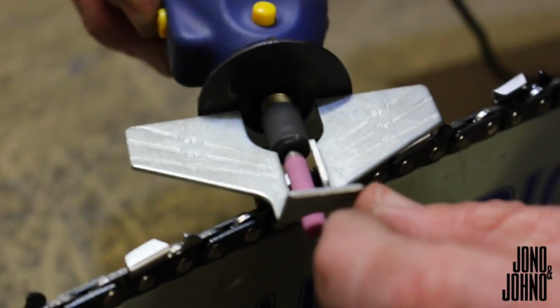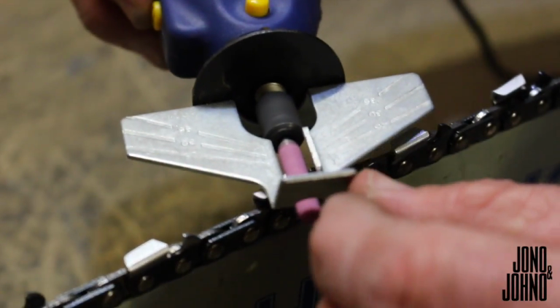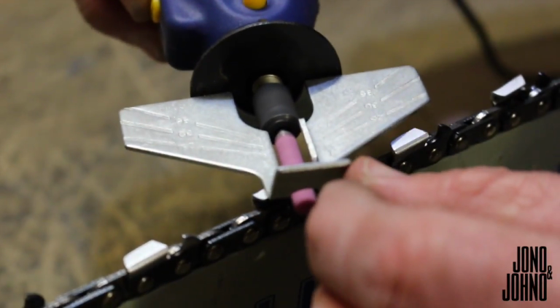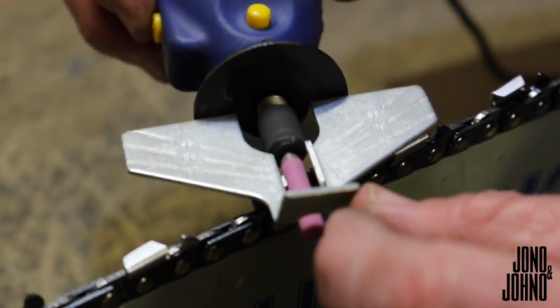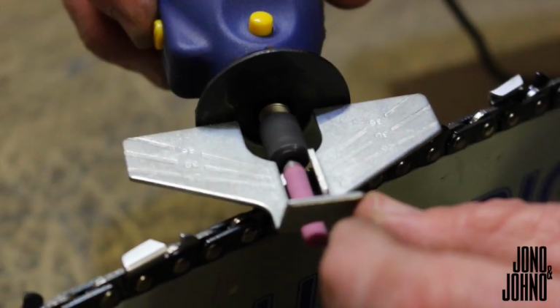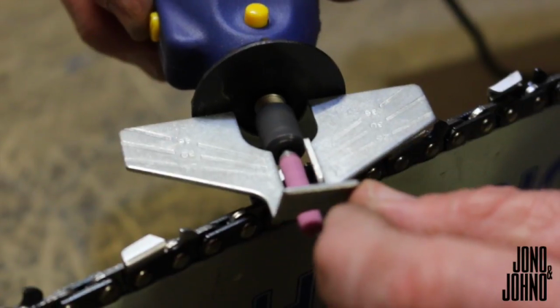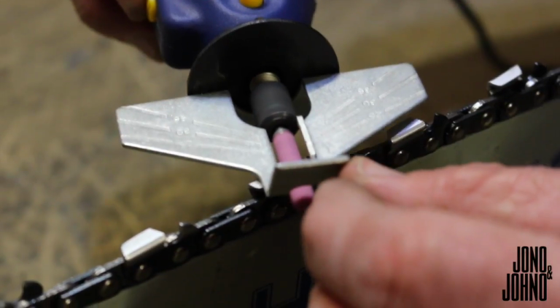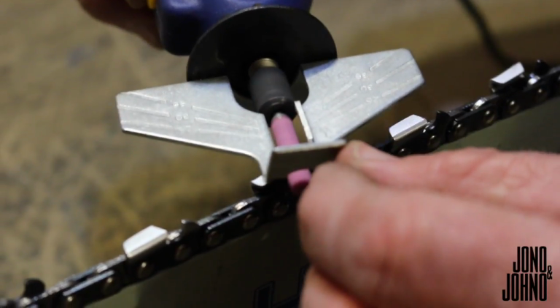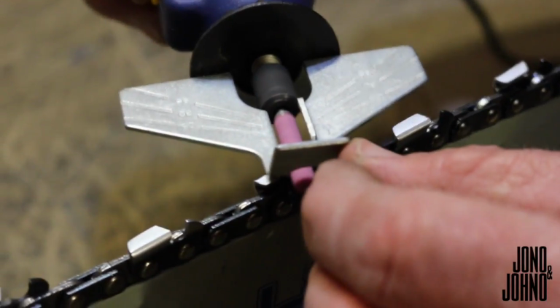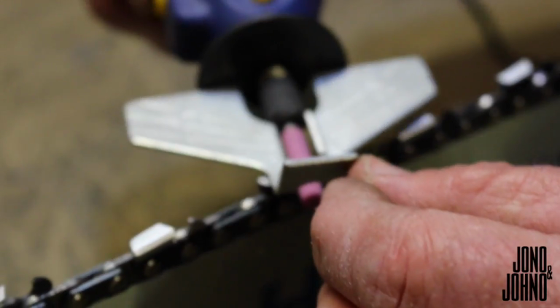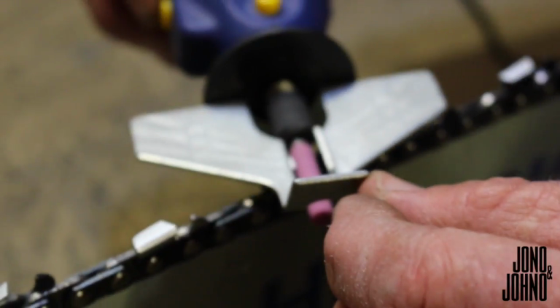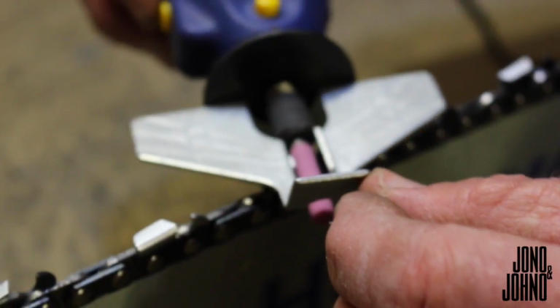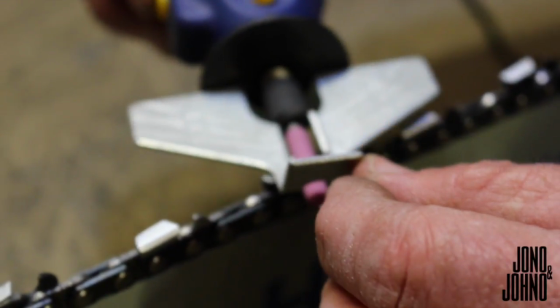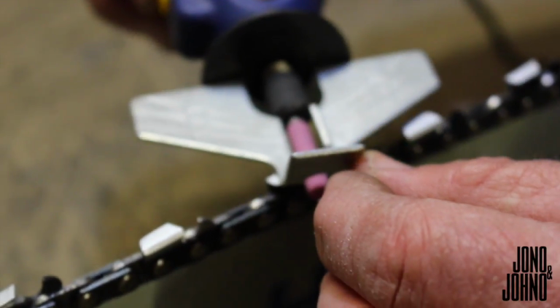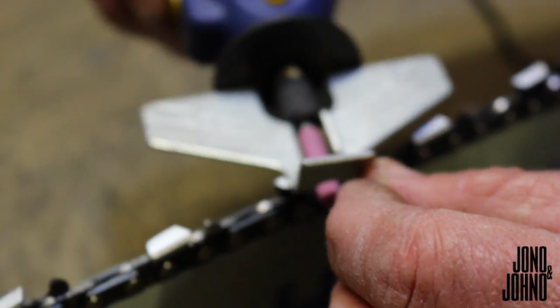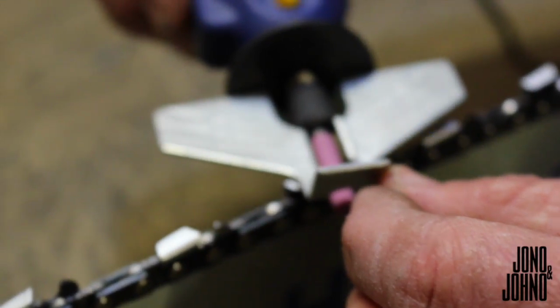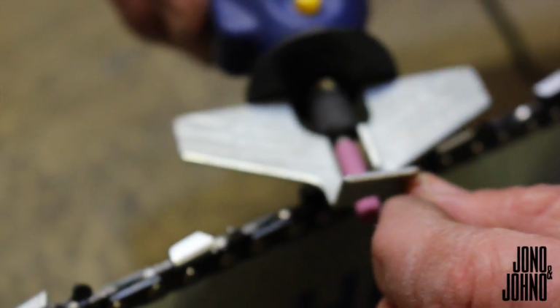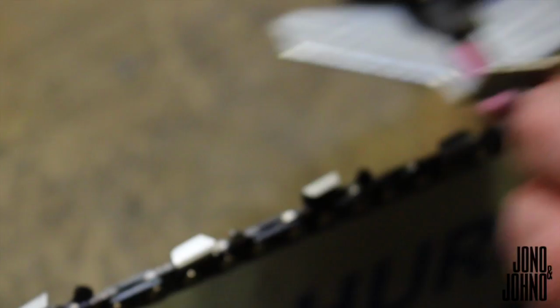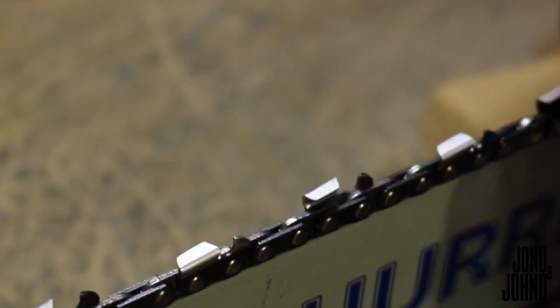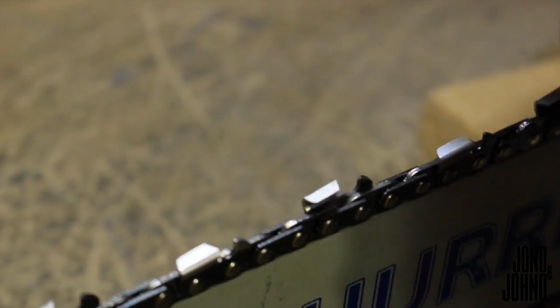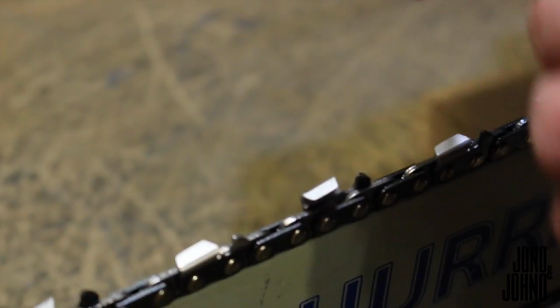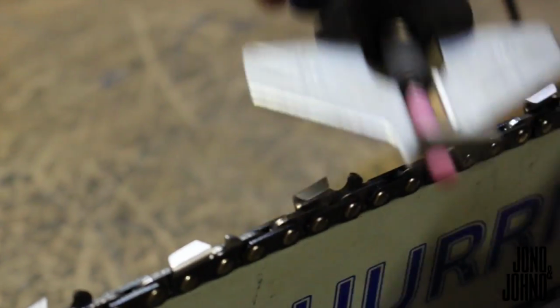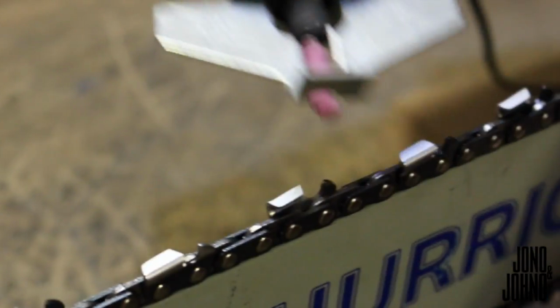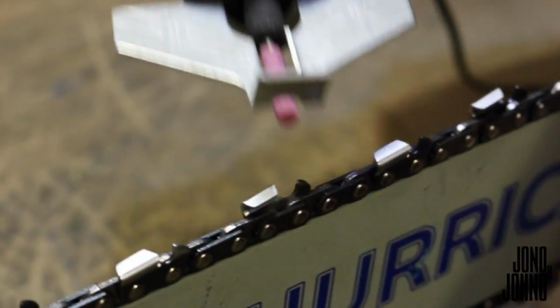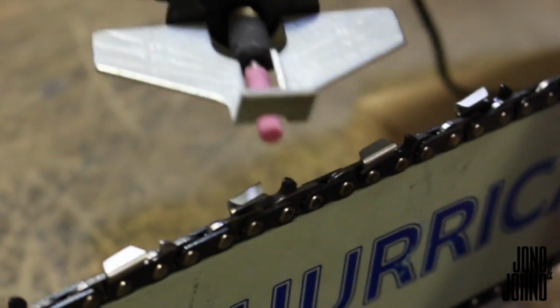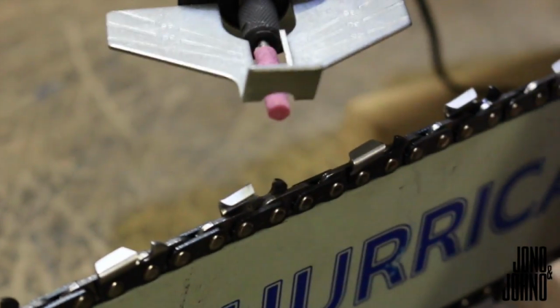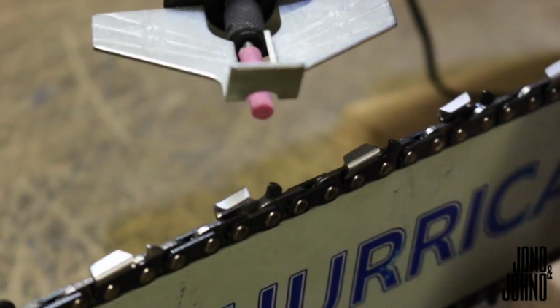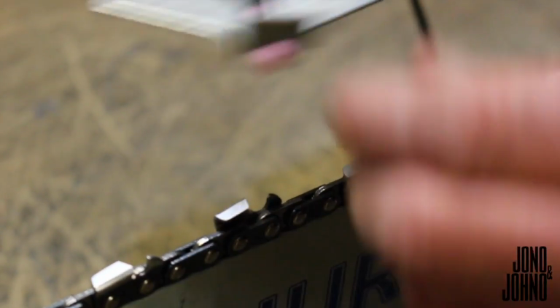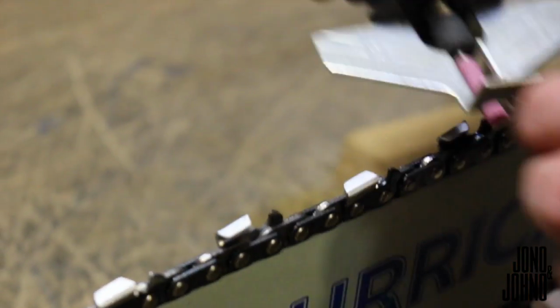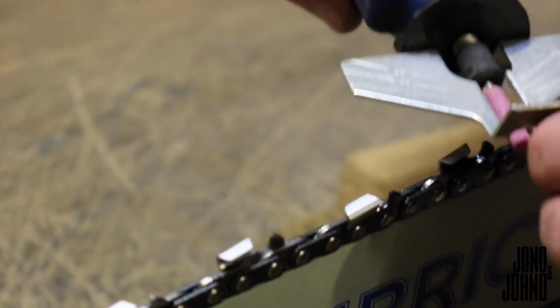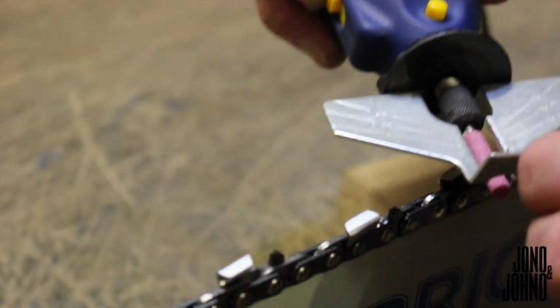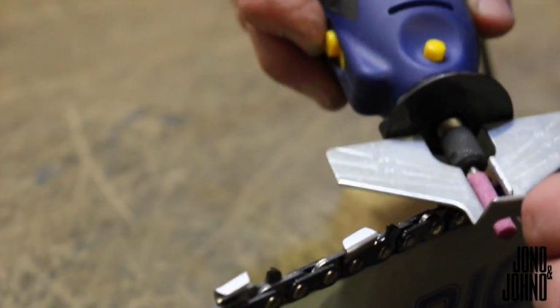Just lightly brush the cutters, running it backwards and forwards a couple of times. Do that to each one.